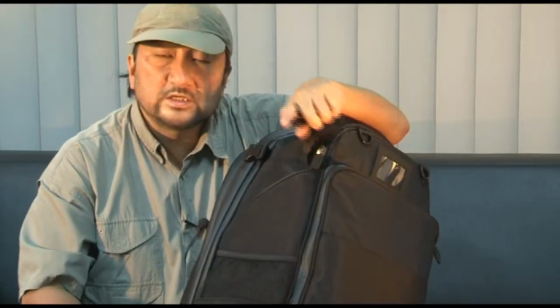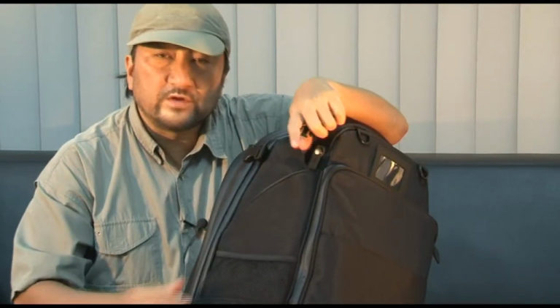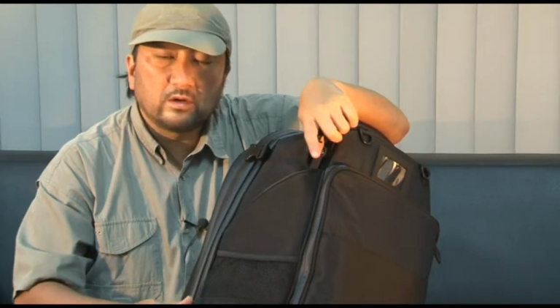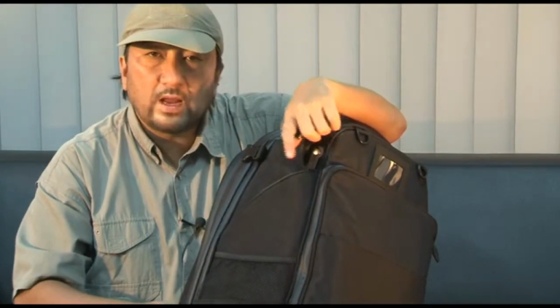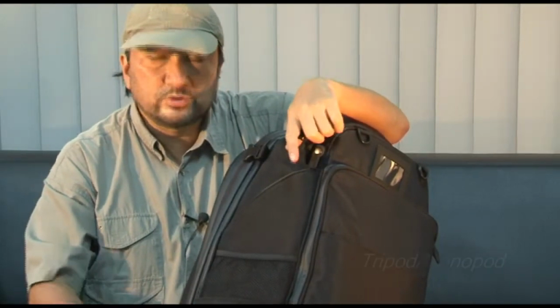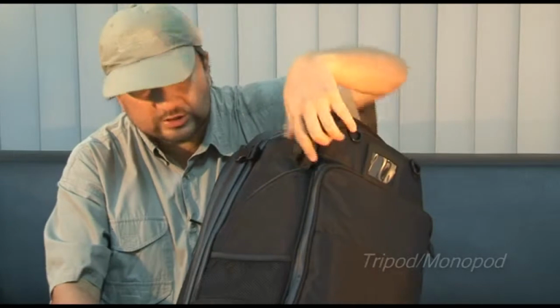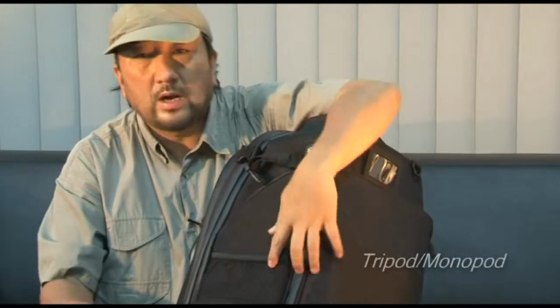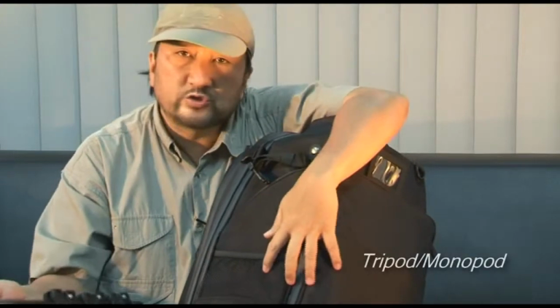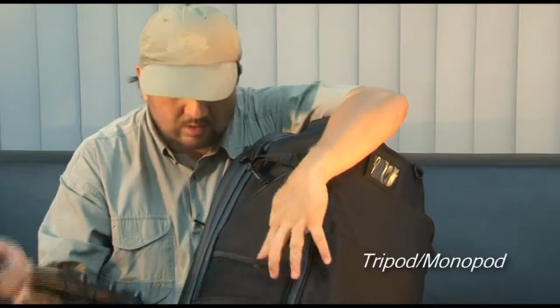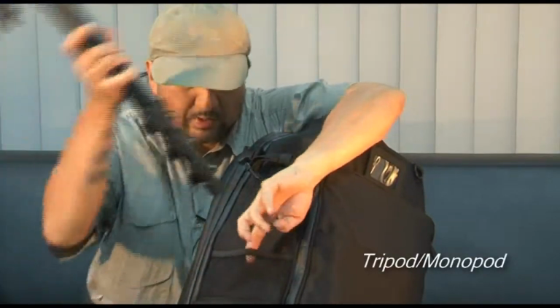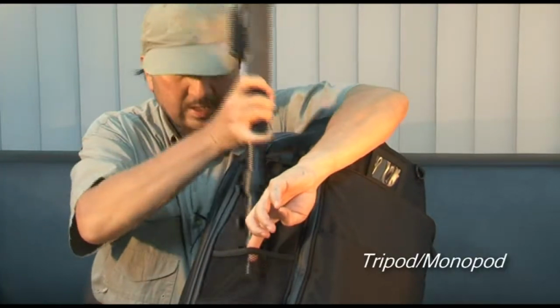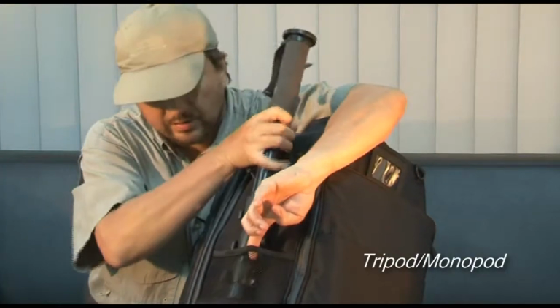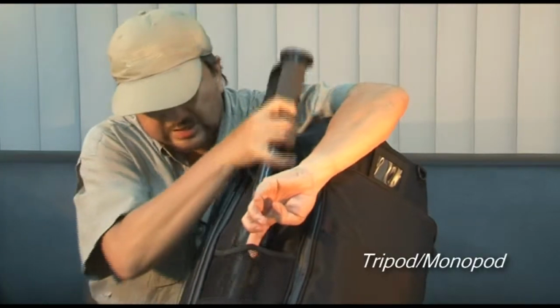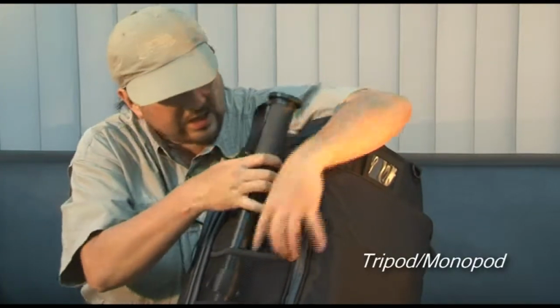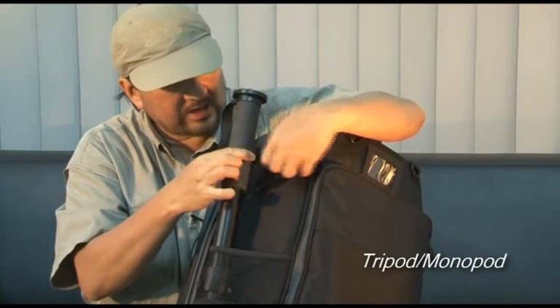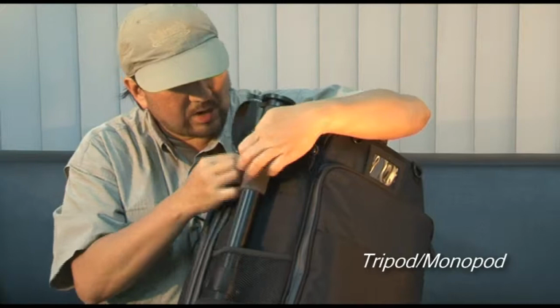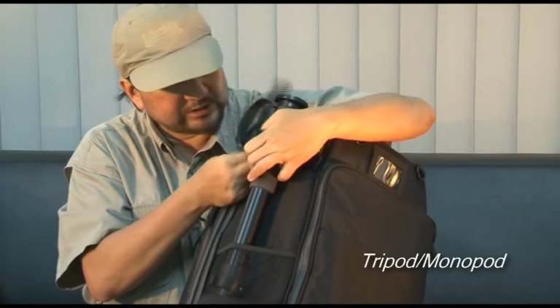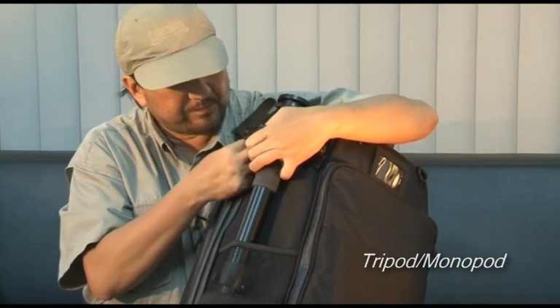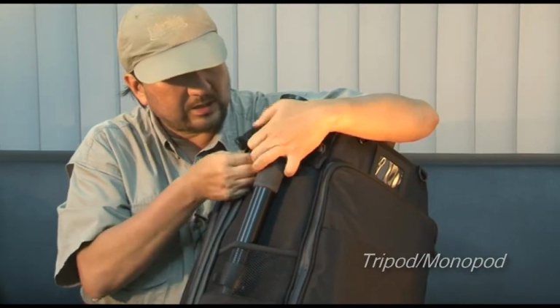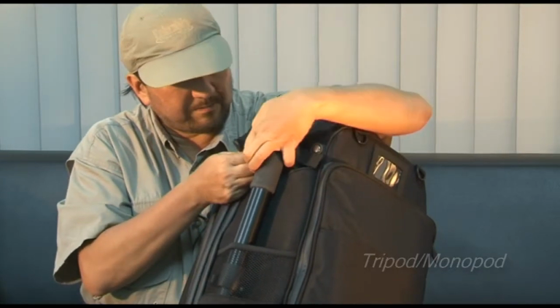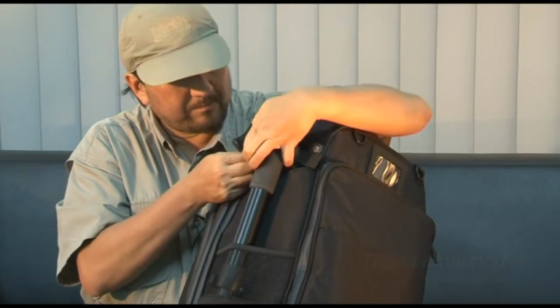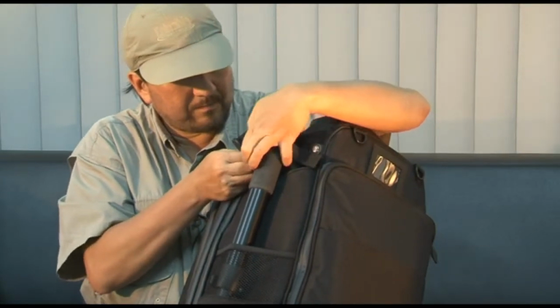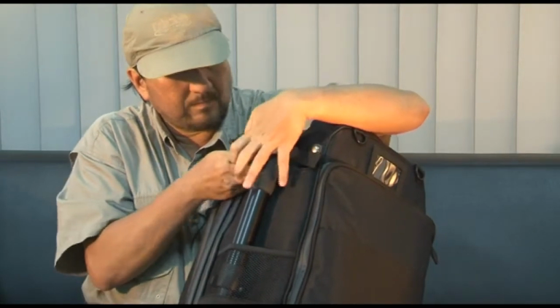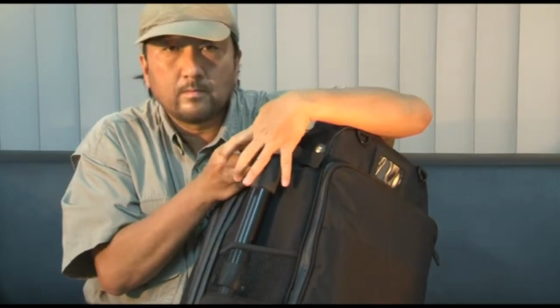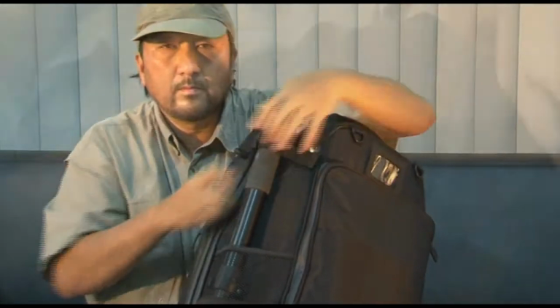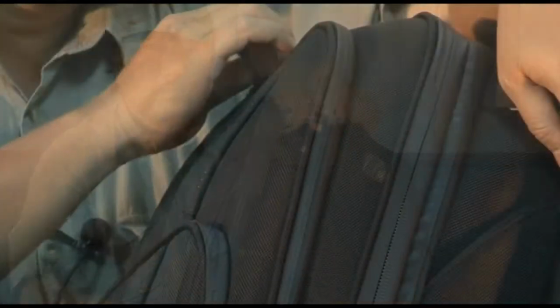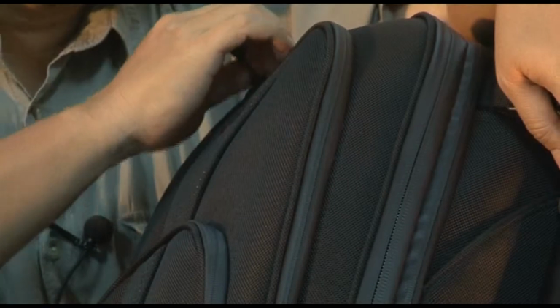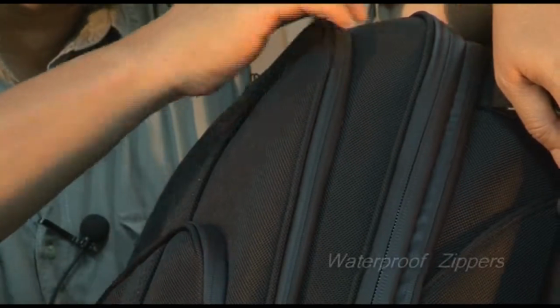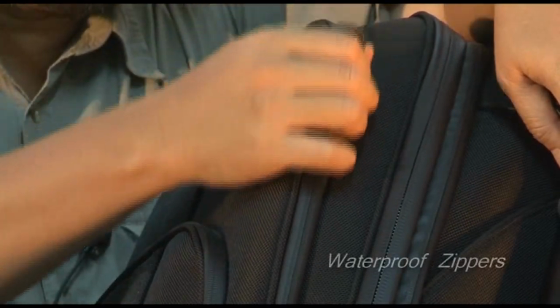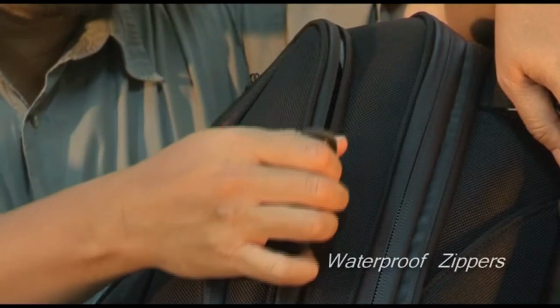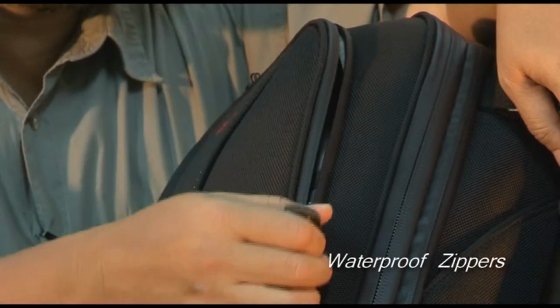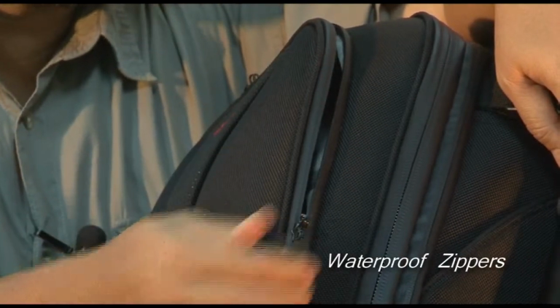The elastic pockets at the side of the Shooter allow you to store either your tripod or monopod. You just slide it in and buckle it all up. All the zippers on the Shooter are waterproof.